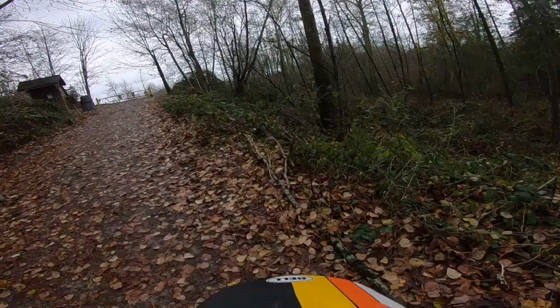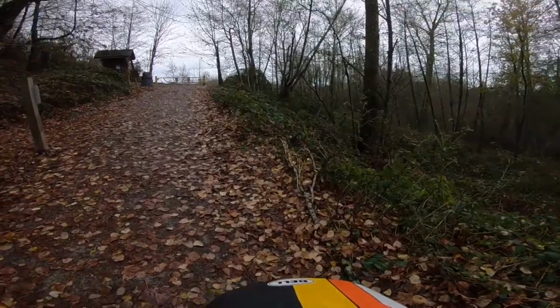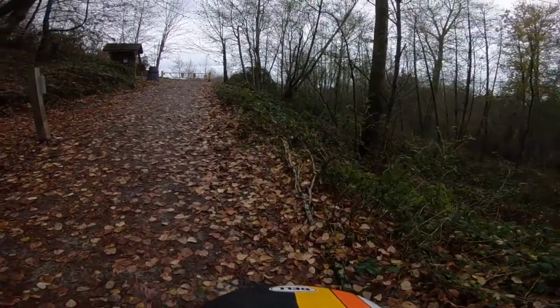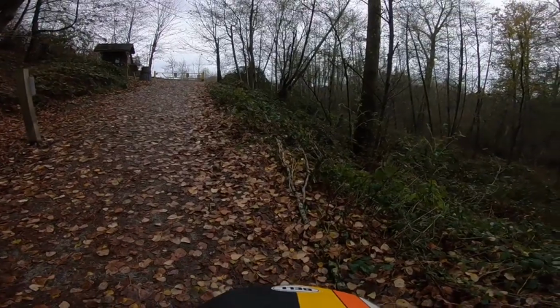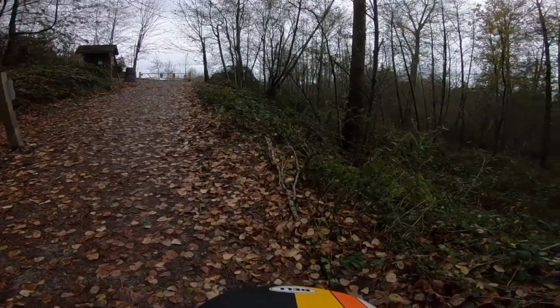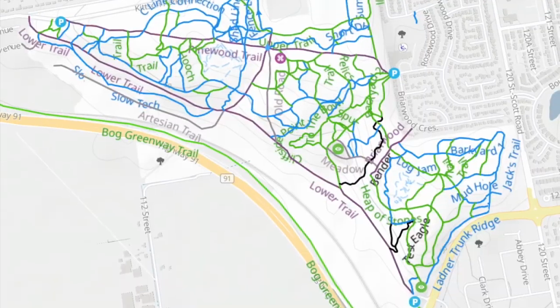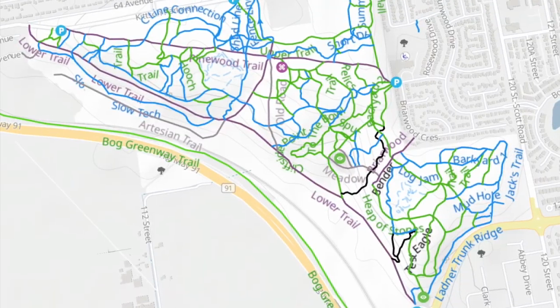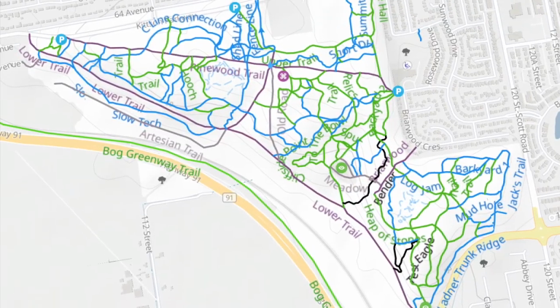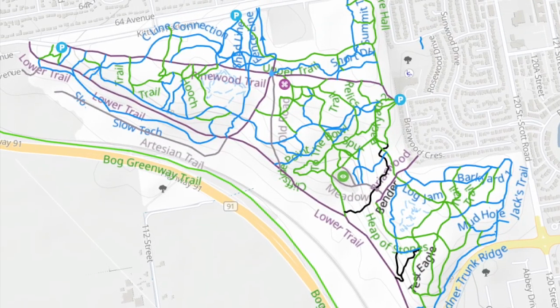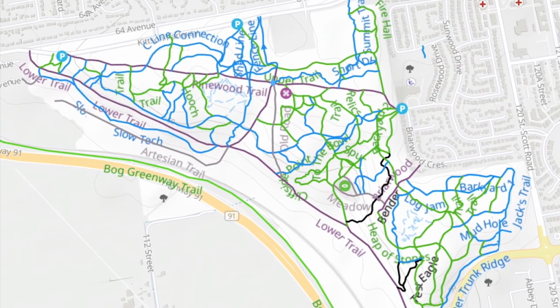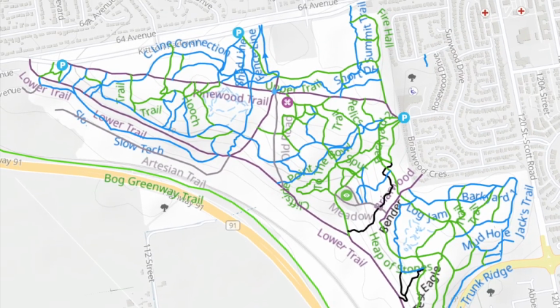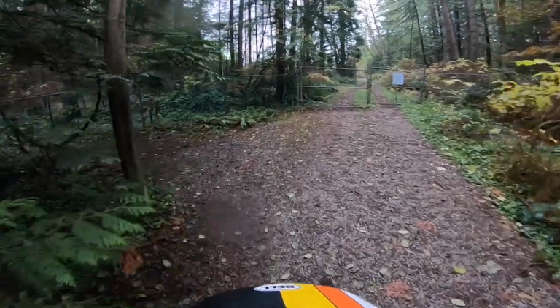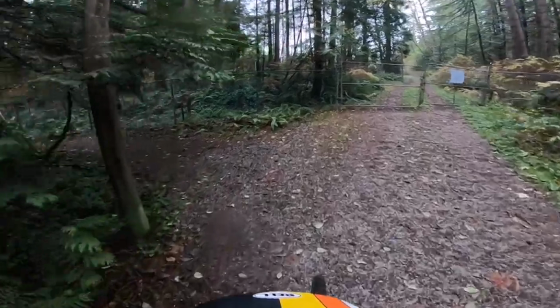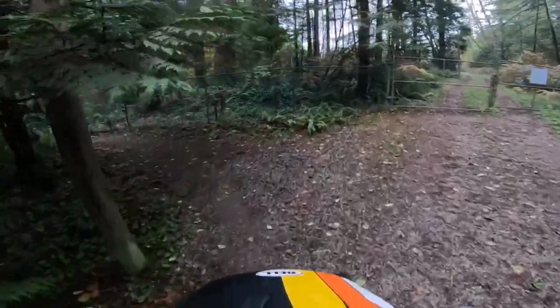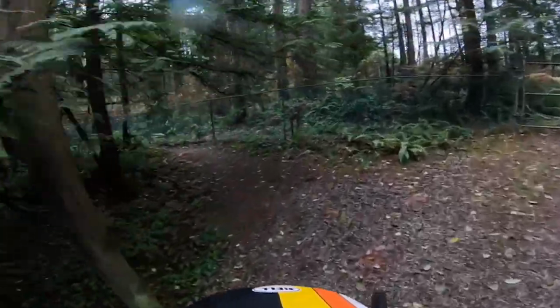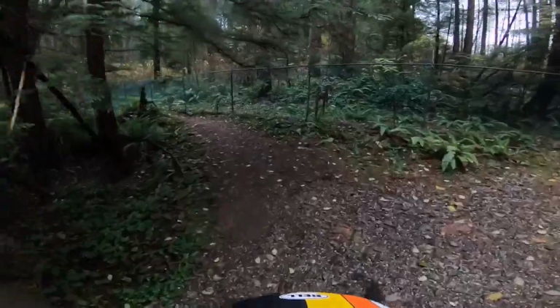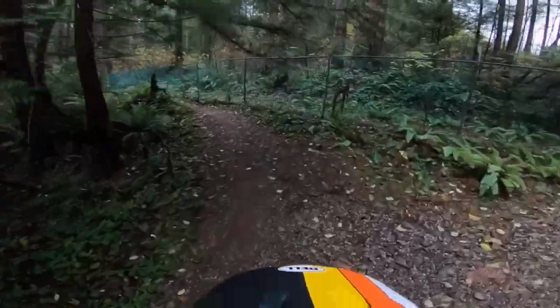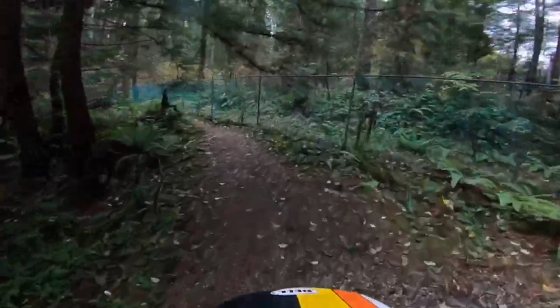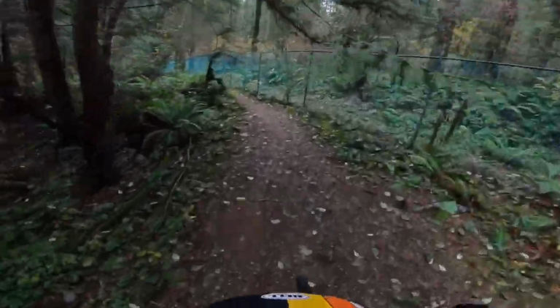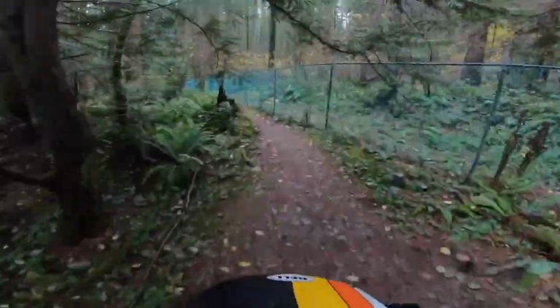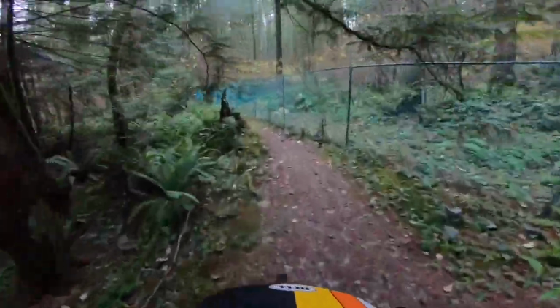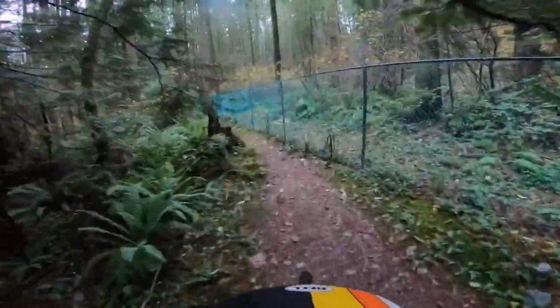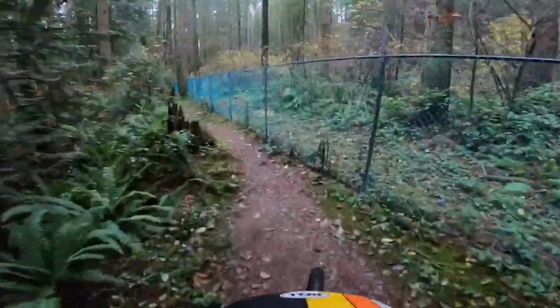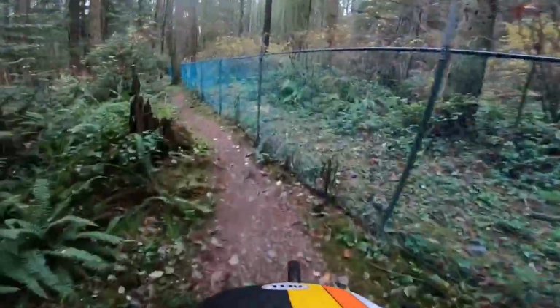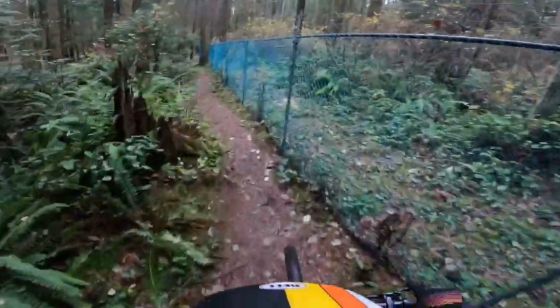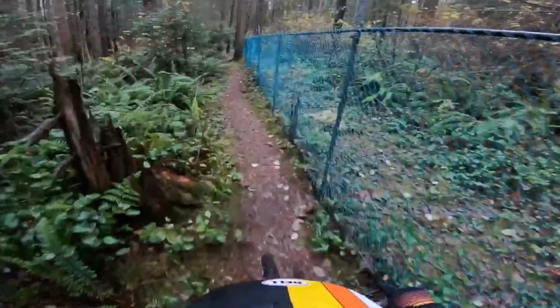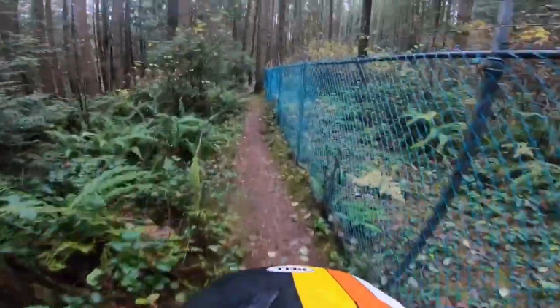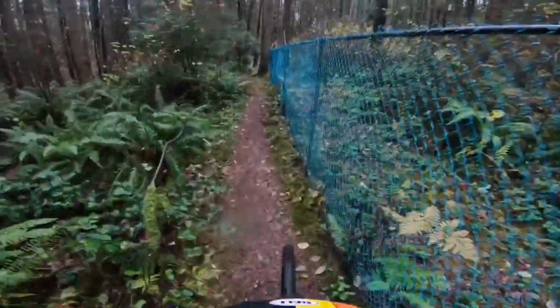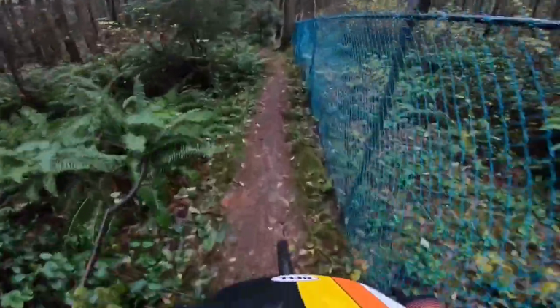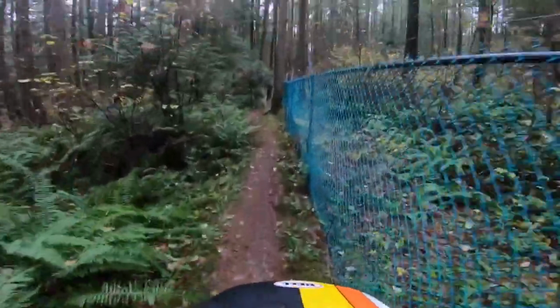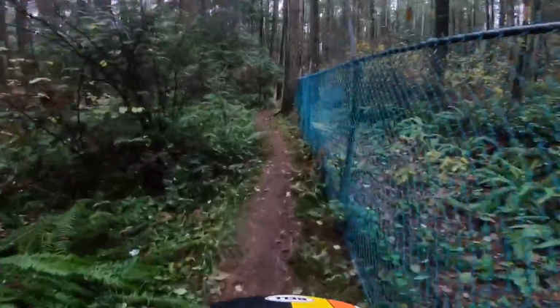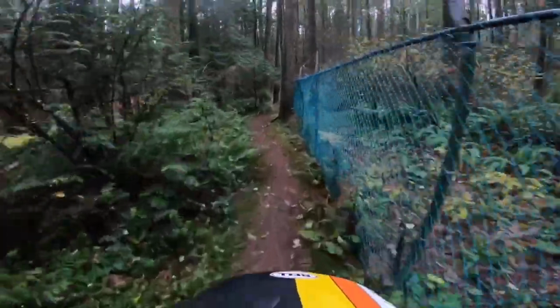Delta Watershed. Lots of trails, lots of features and a totally awesome local trail system. Today we're going to take a look at Delta Watershed's best features.